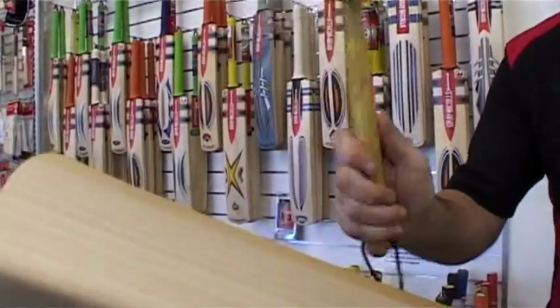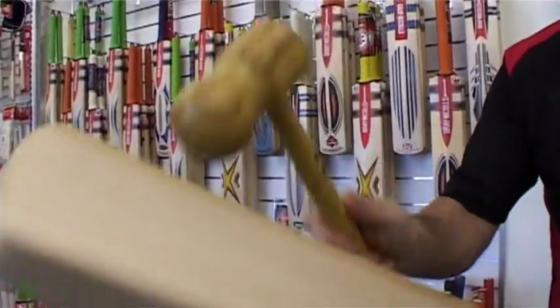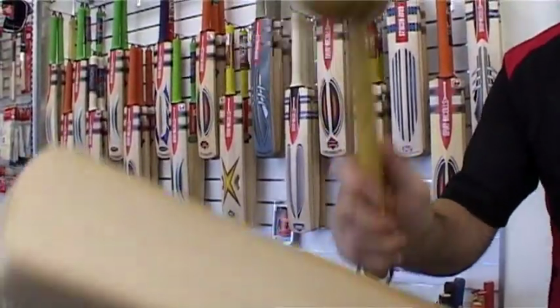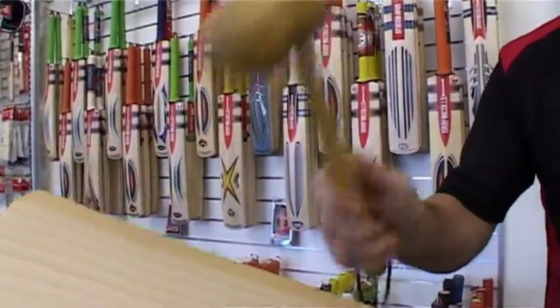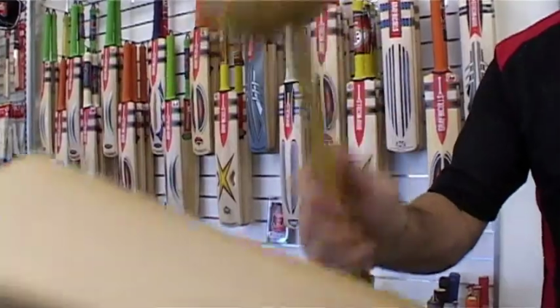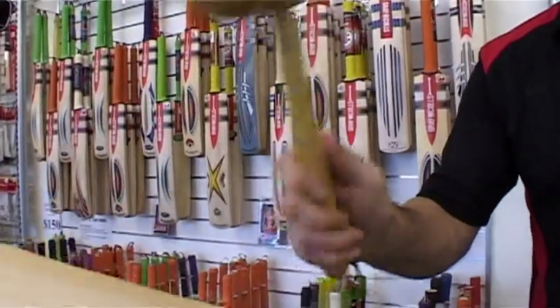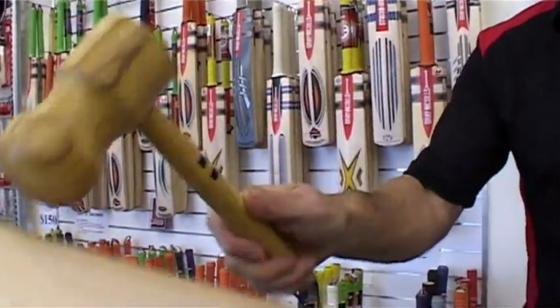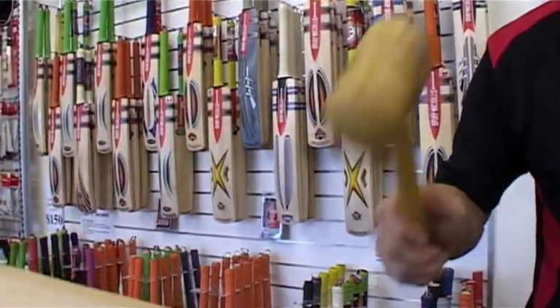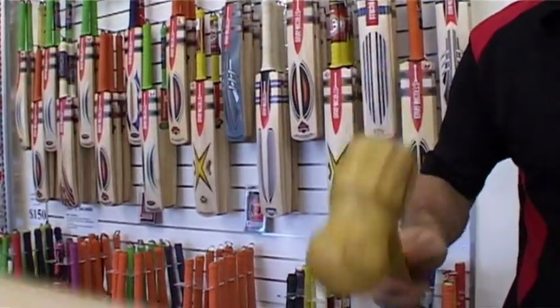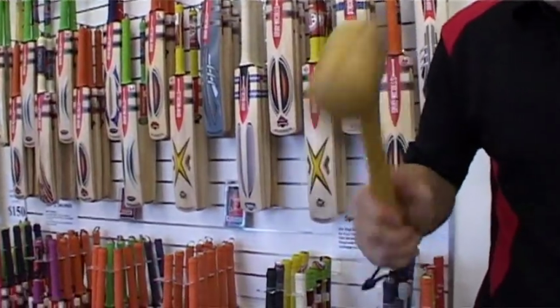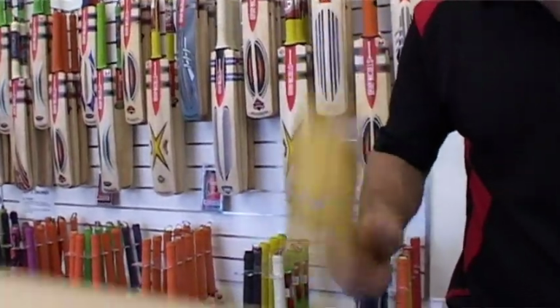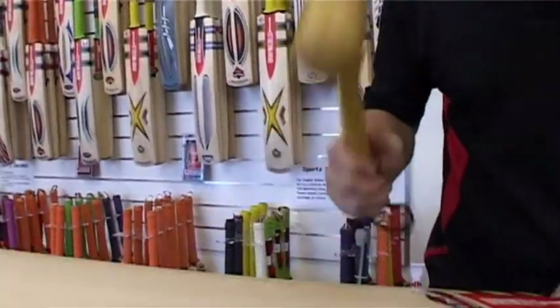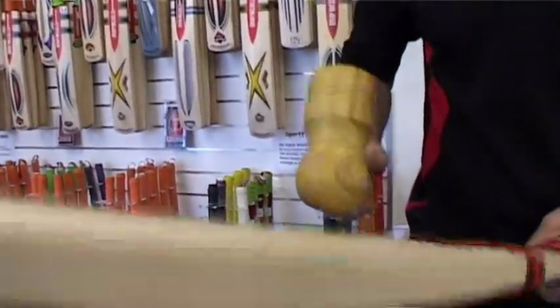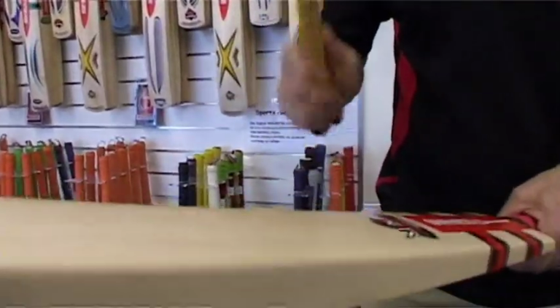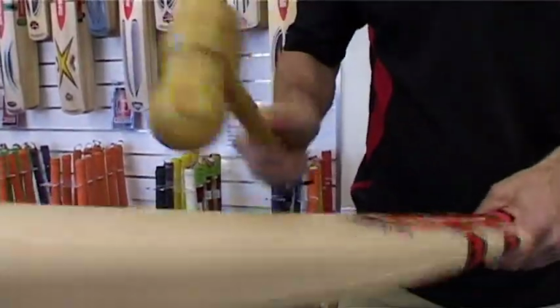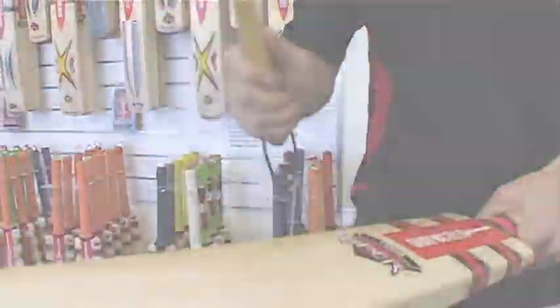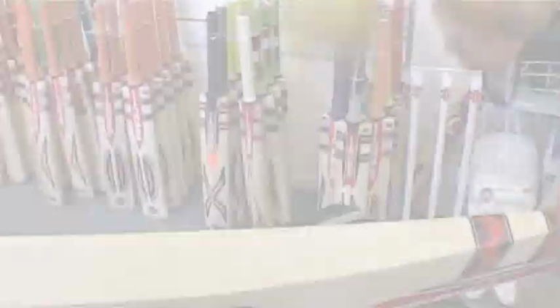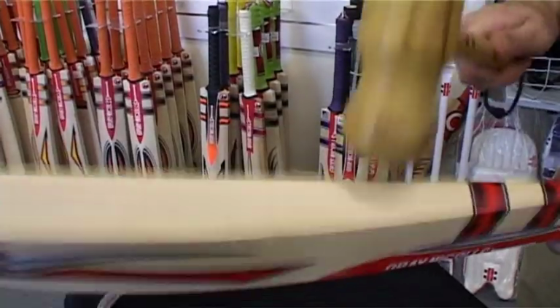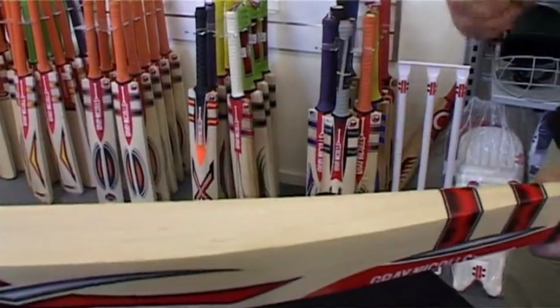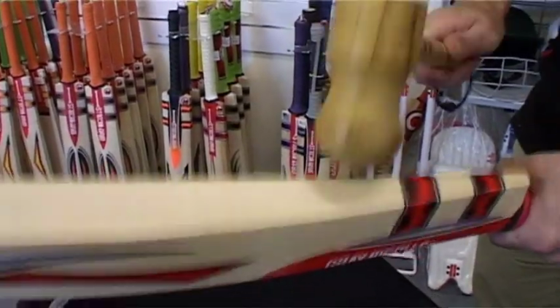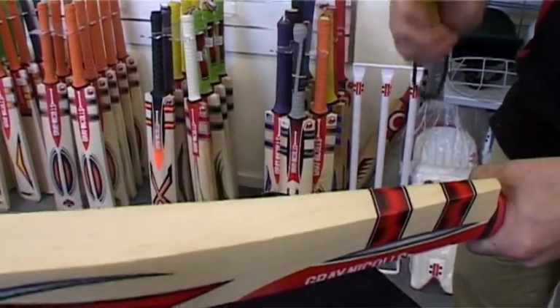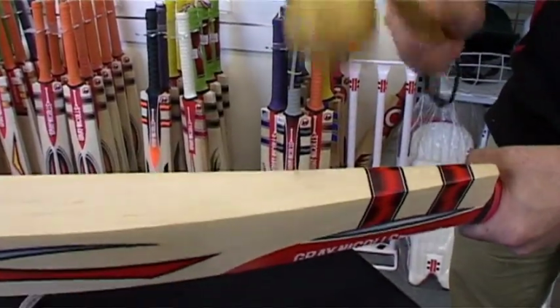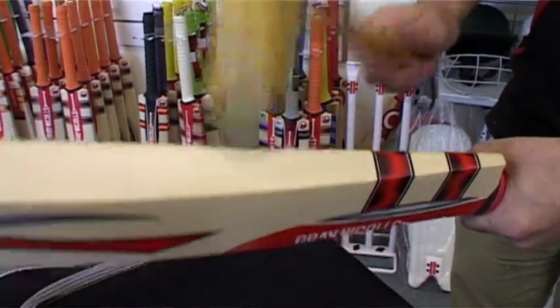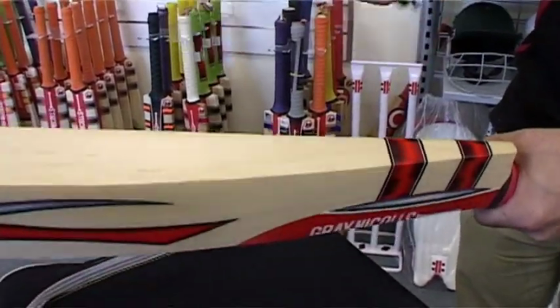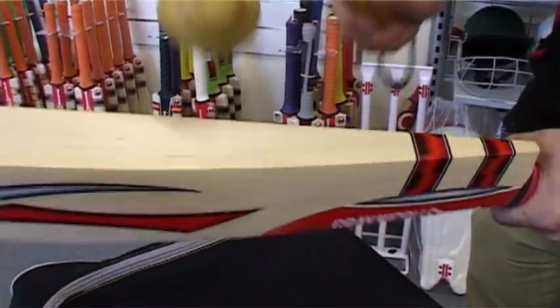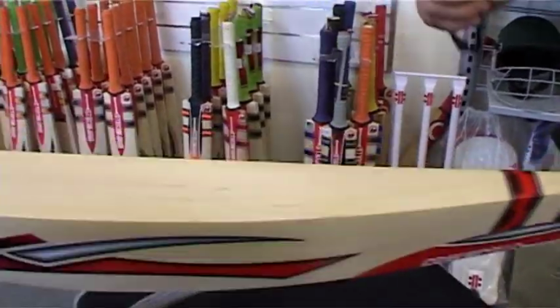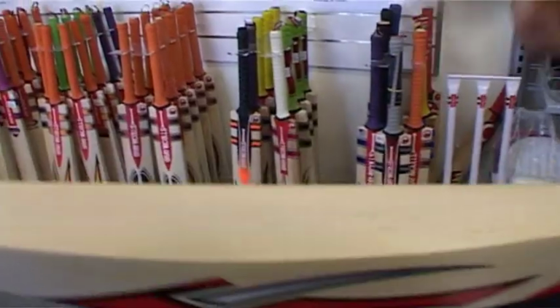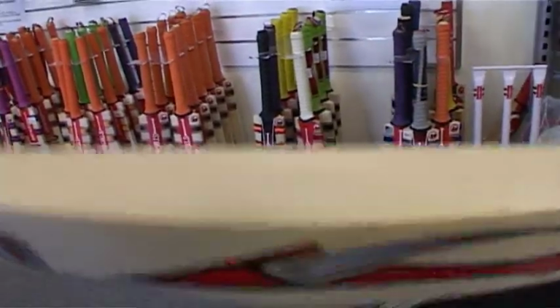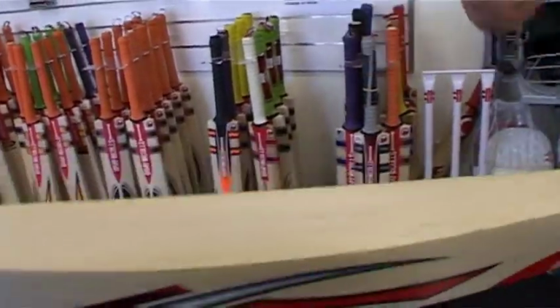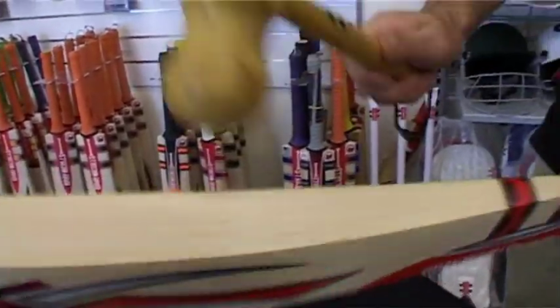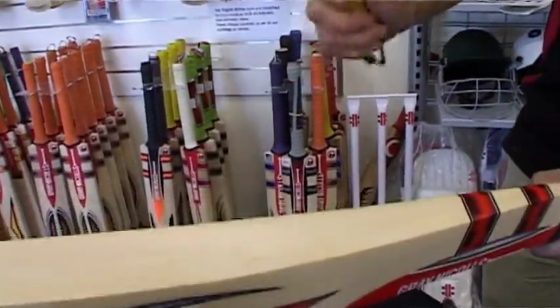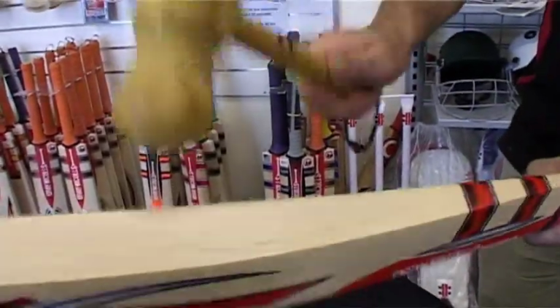Start by working on the toe of the bat. Under preparation of this area proves to be the most common reason why some bats develop structural problems later on. Use fairly soft knocks and work into heavier ones.